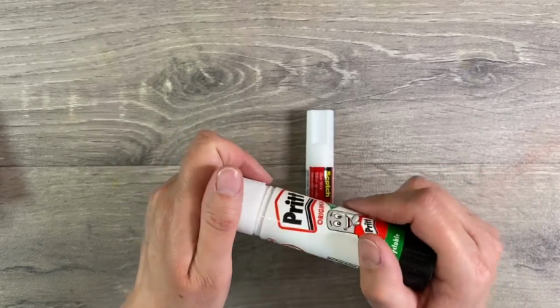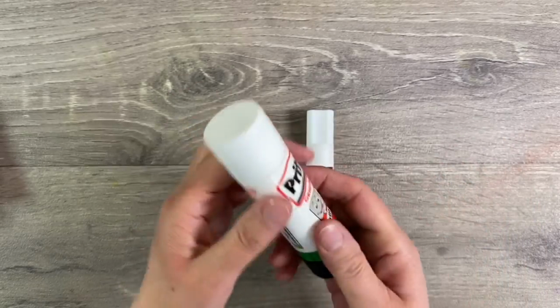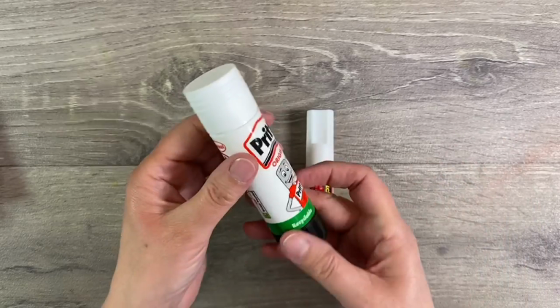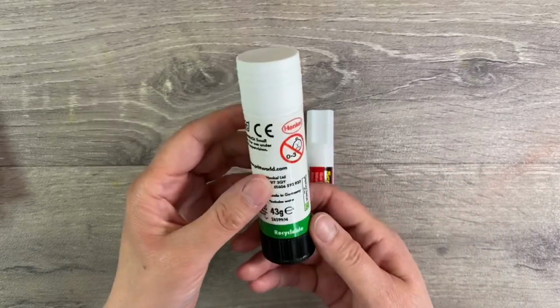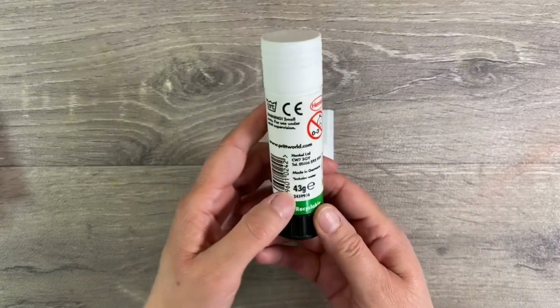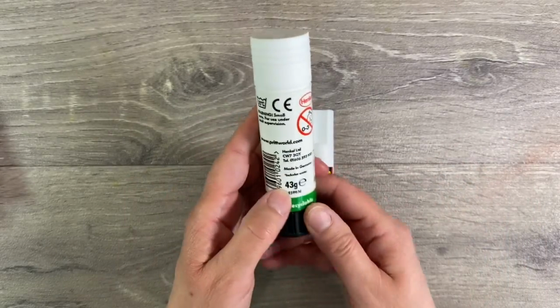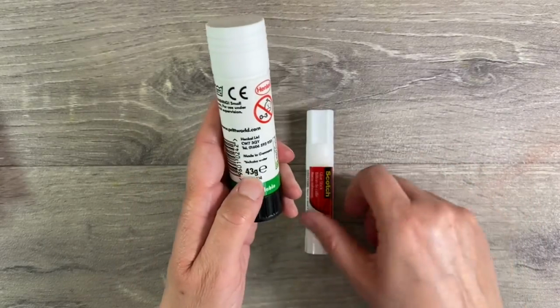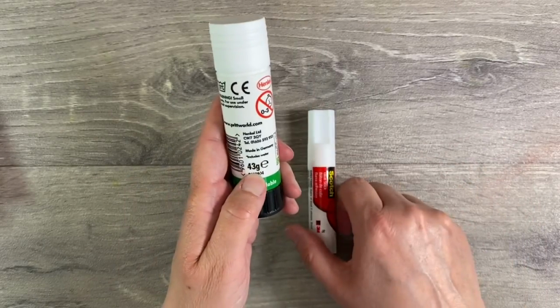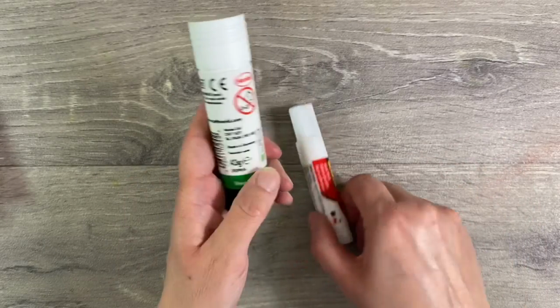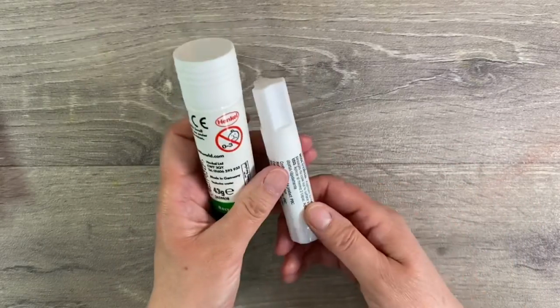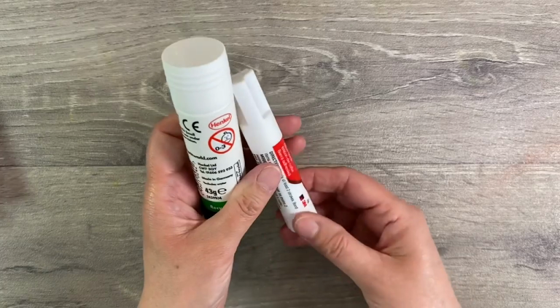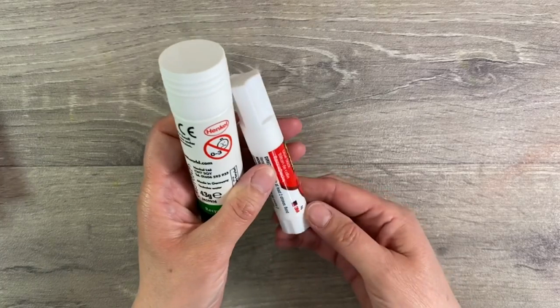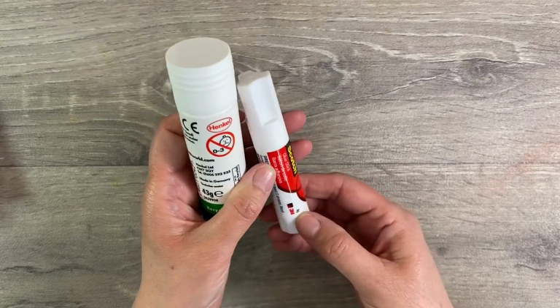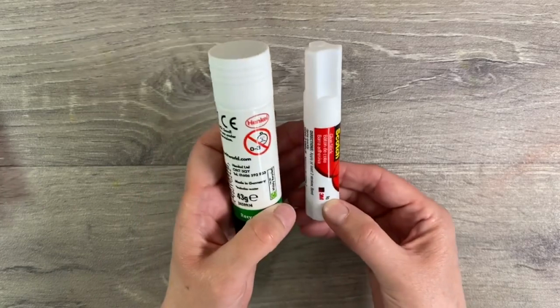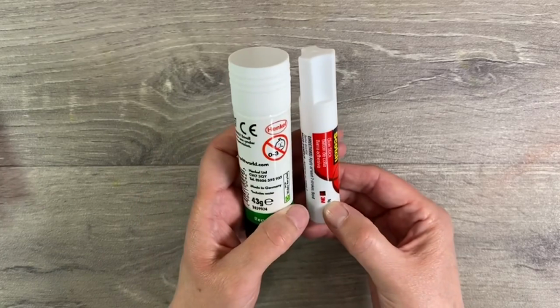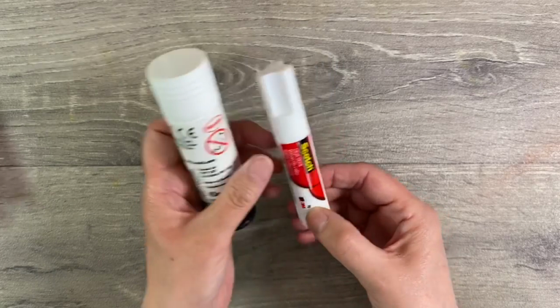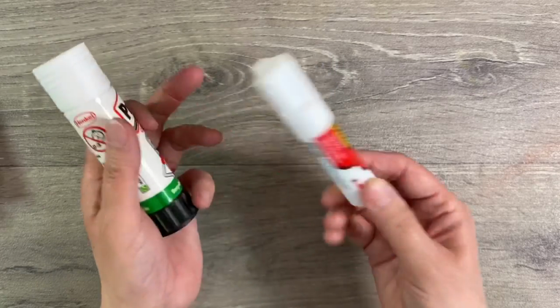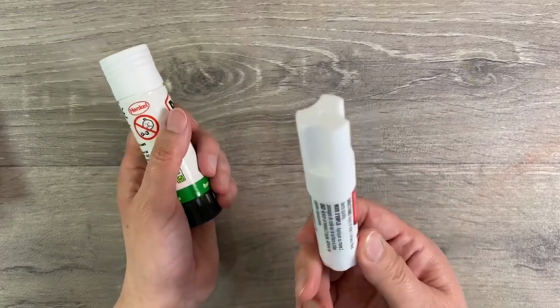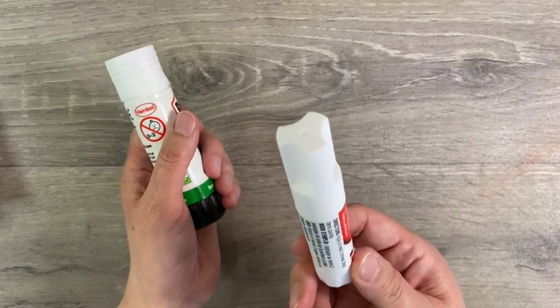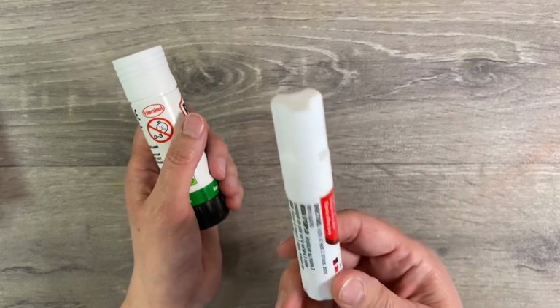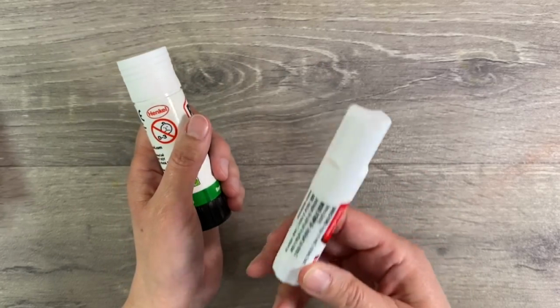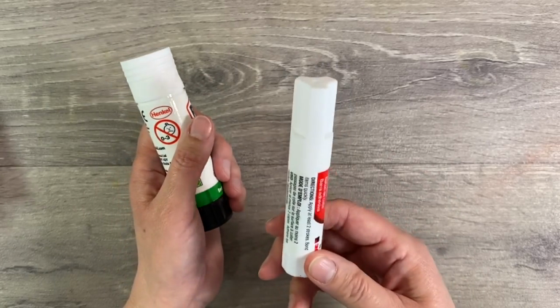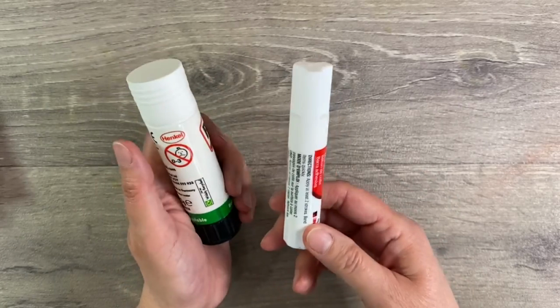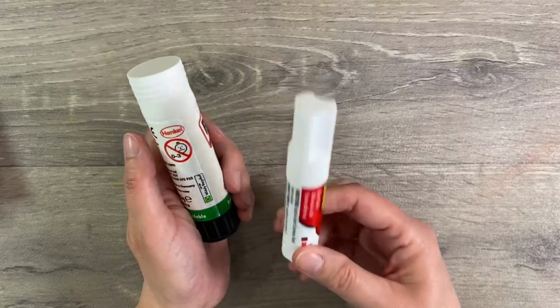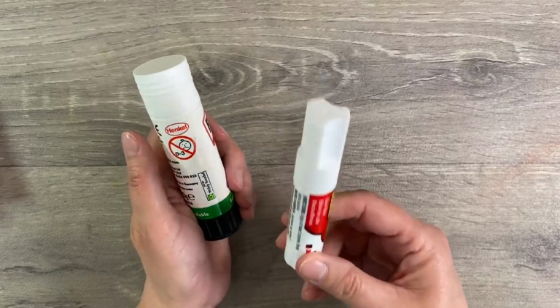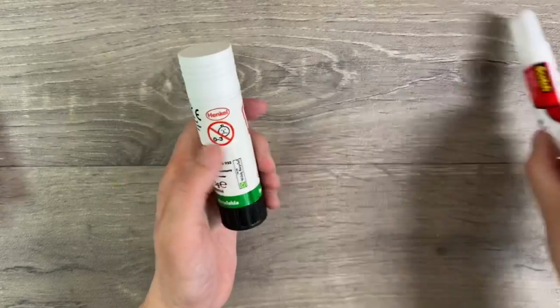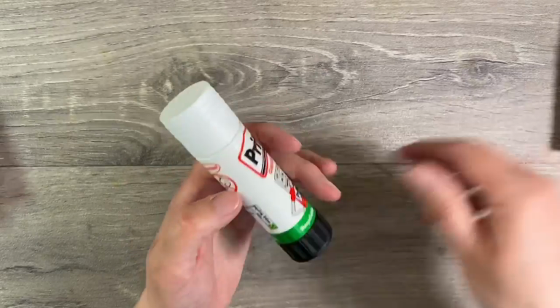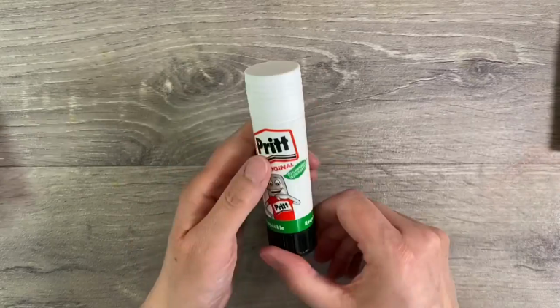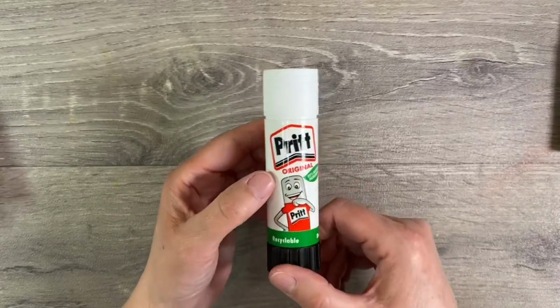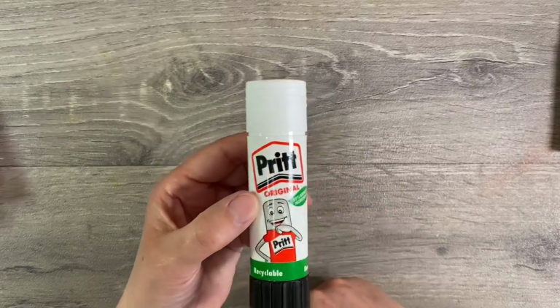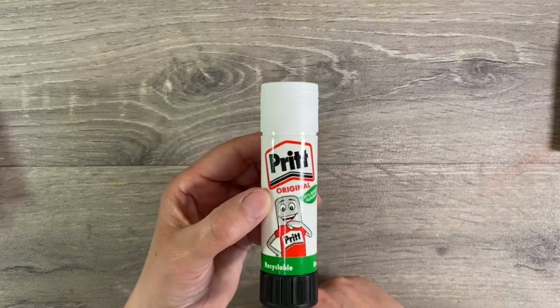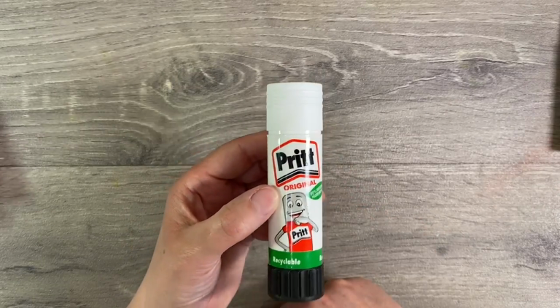It's also a lot larger as well. This one here is 43 grams whereas the Scotch is 8 grams. One of those would last me anything from a few days to a week if I was lucky, whereas the Pritt just seems to go on forever.